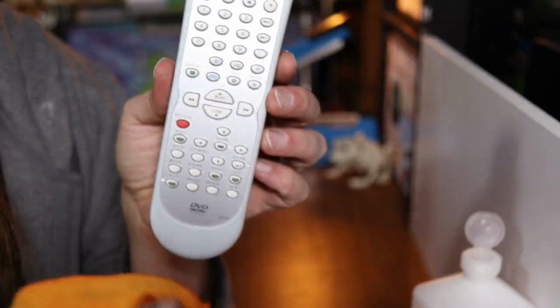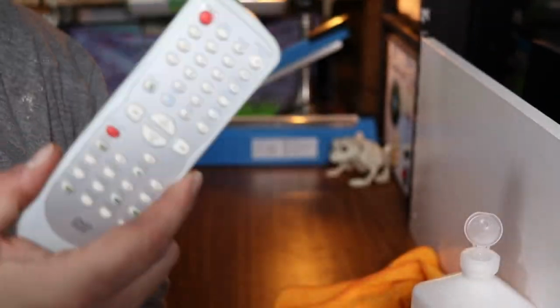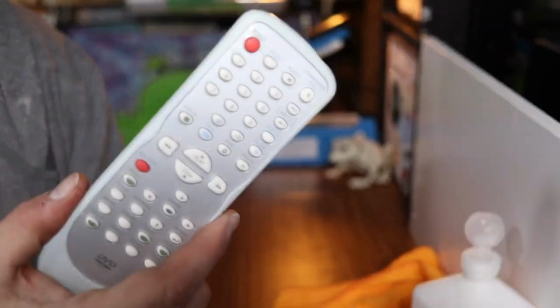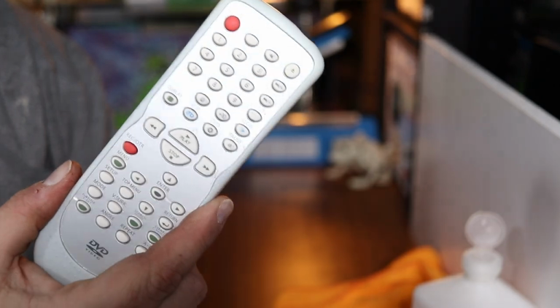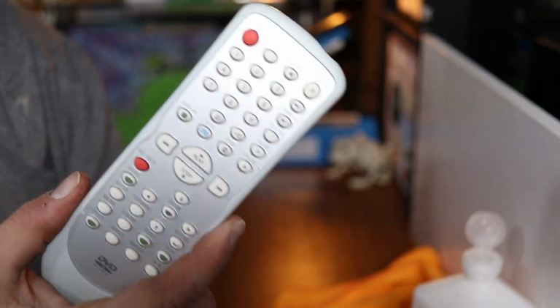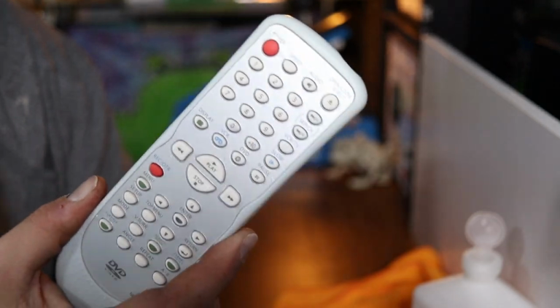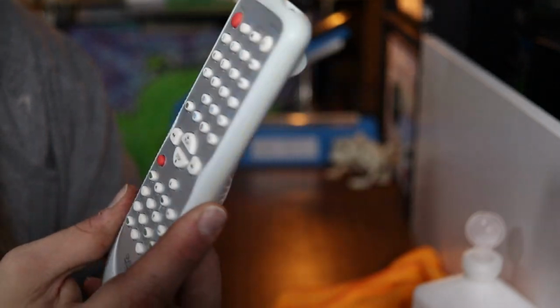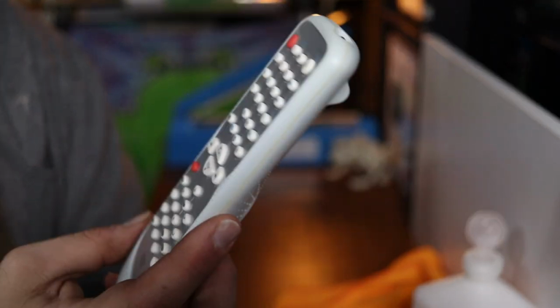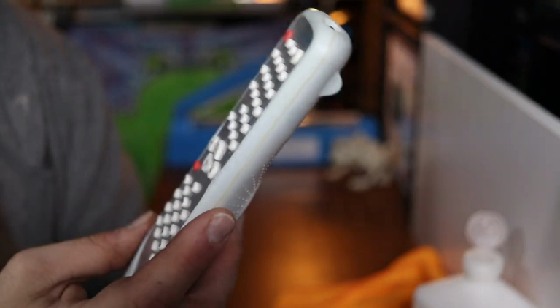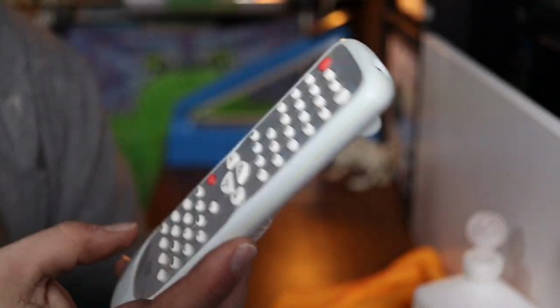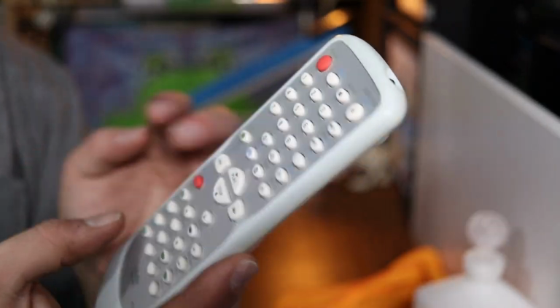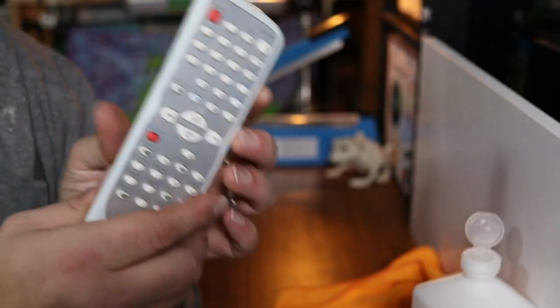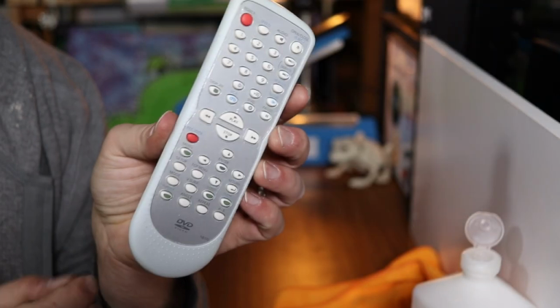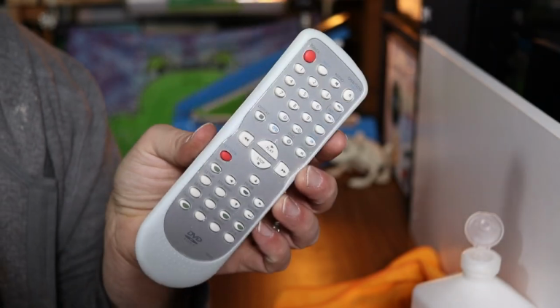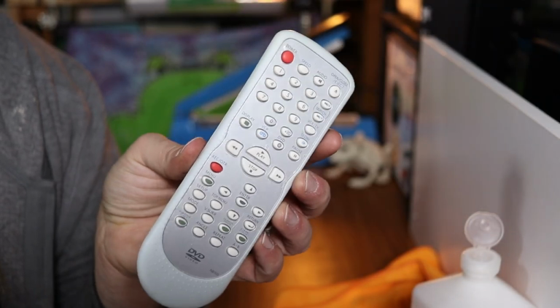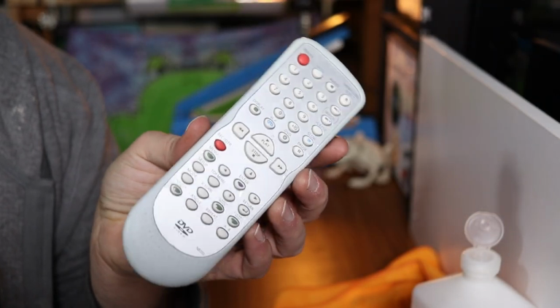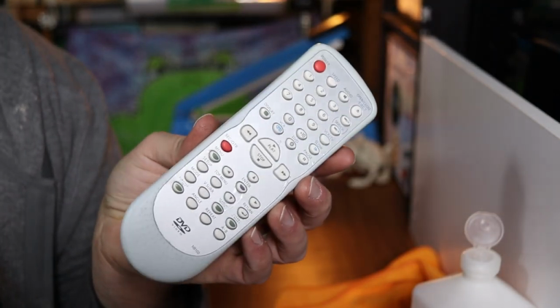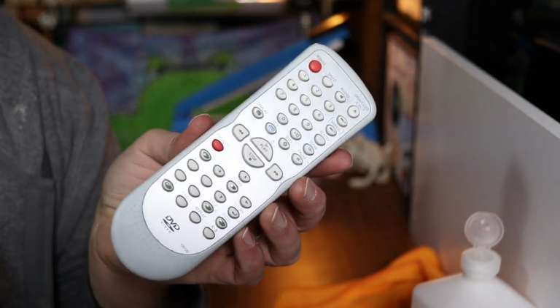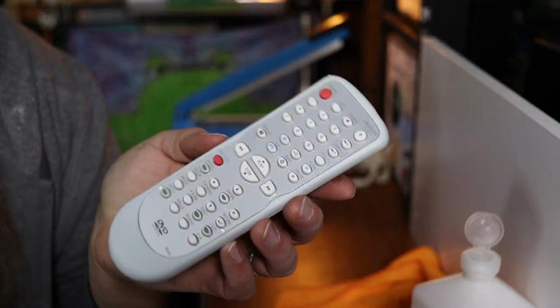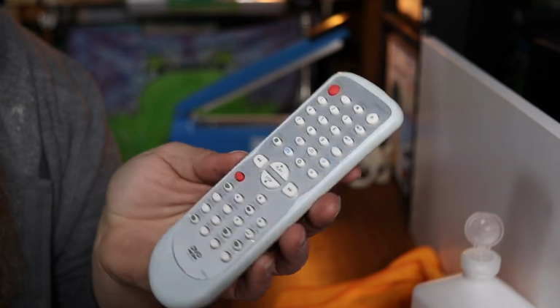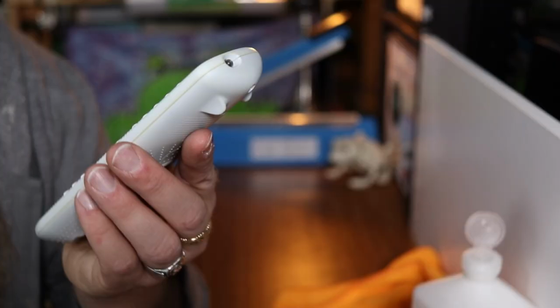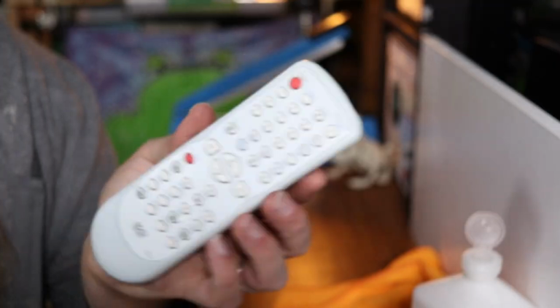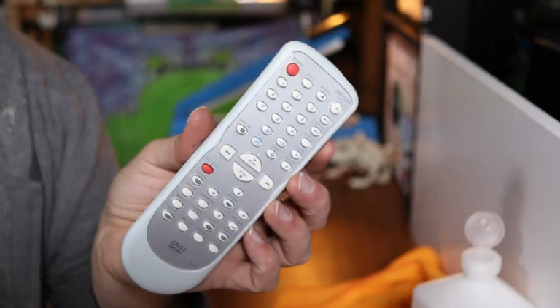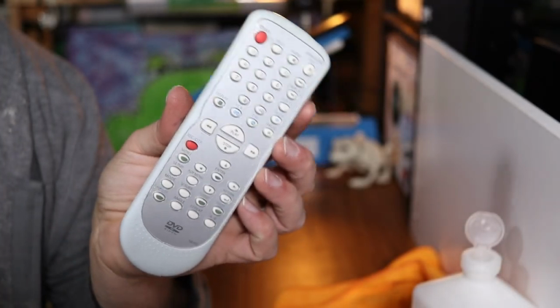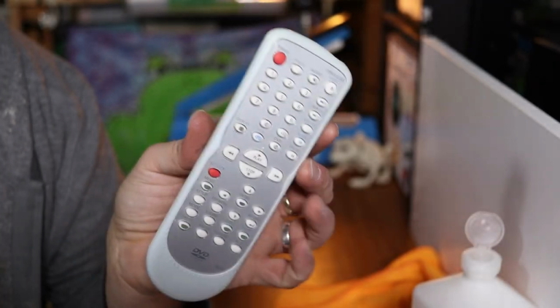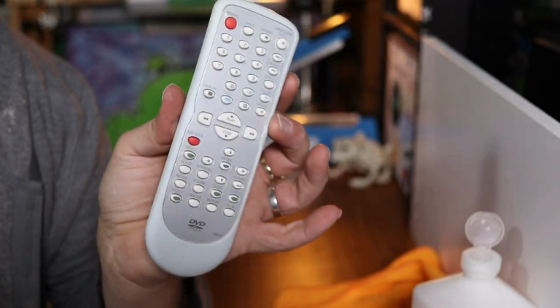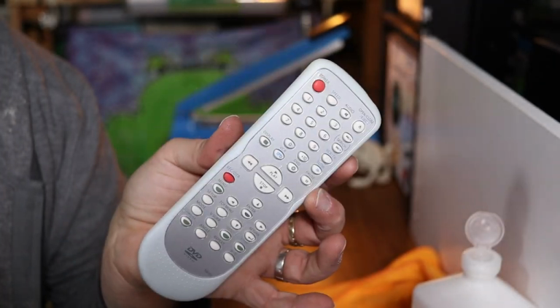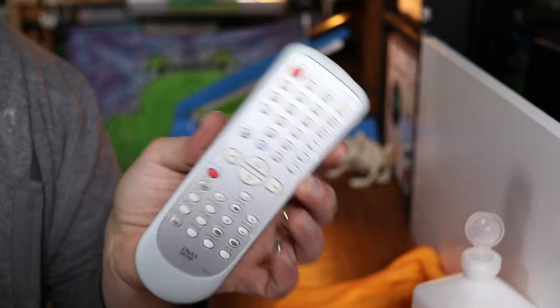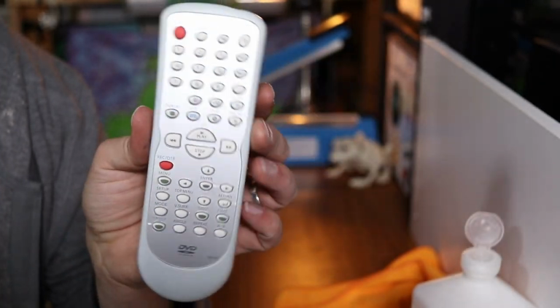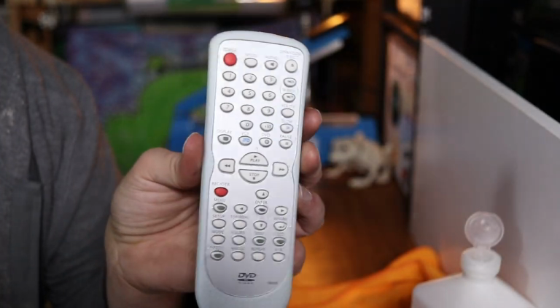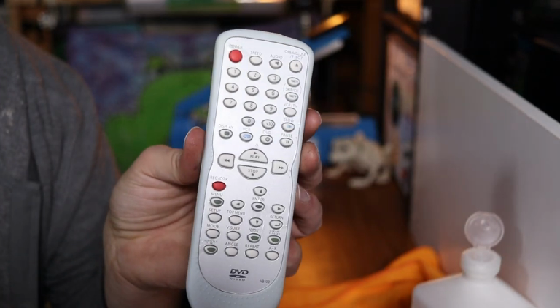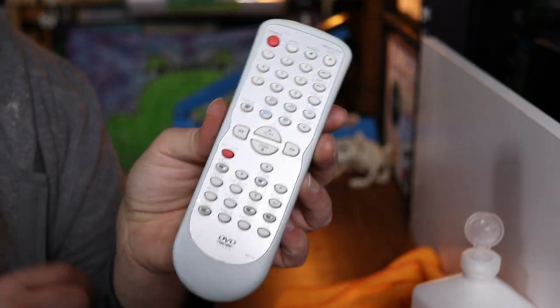Now it's time to take your pictures for eBay or even Amazon if that's where you're selling it. Remotes can be sold in both places very successfully, so look them up on both platforms, weigh your options, and see where you want to sell.